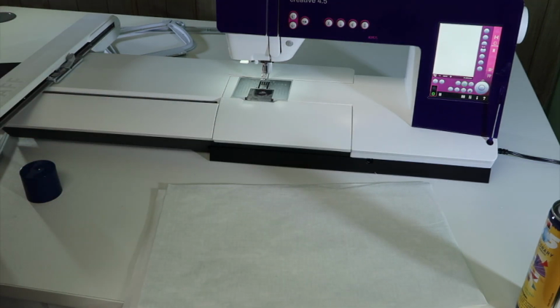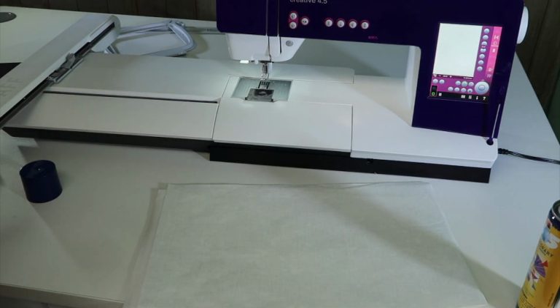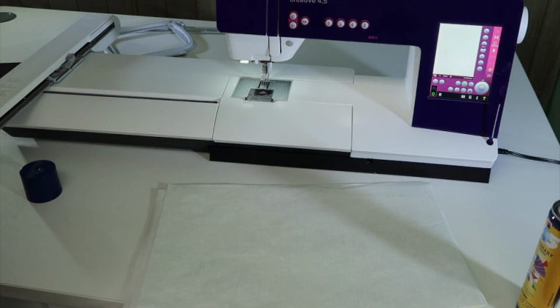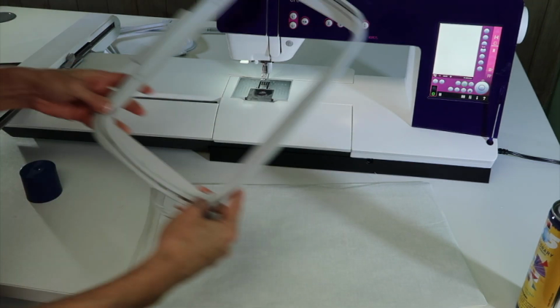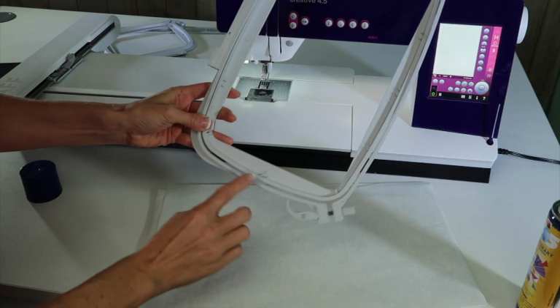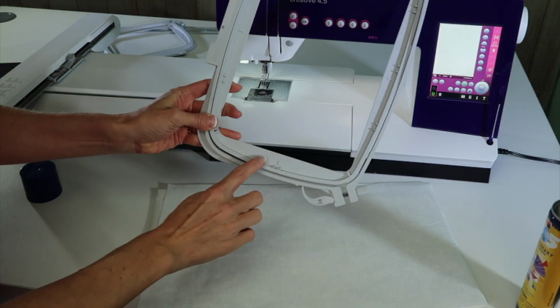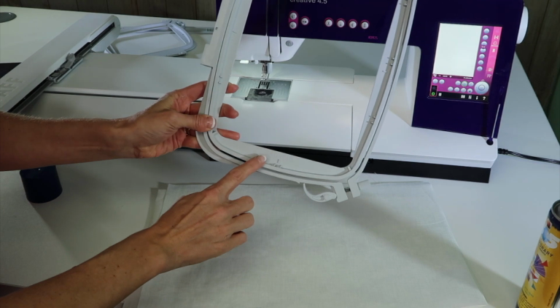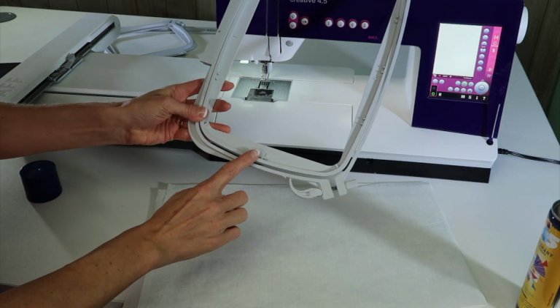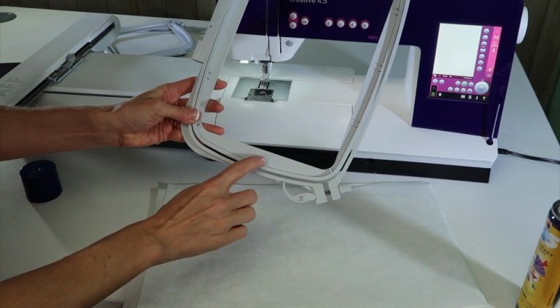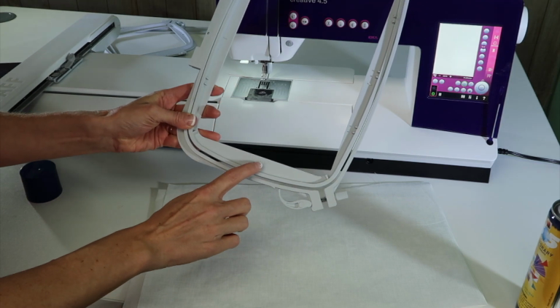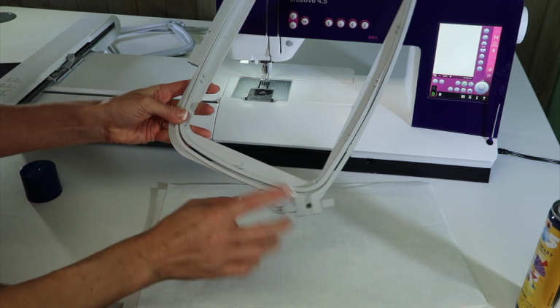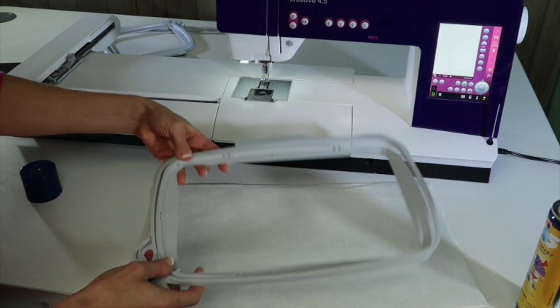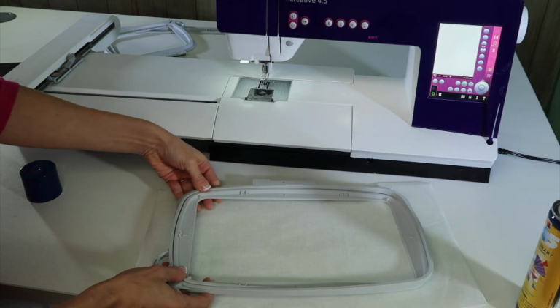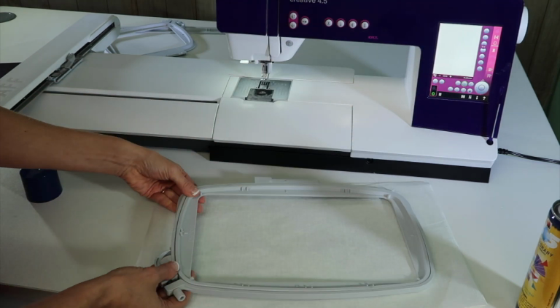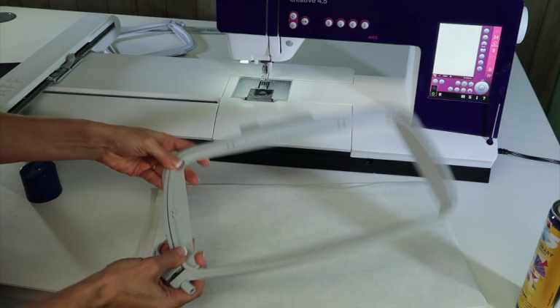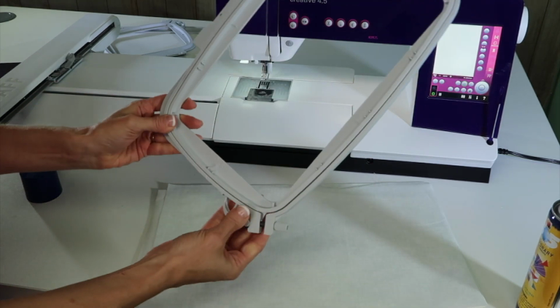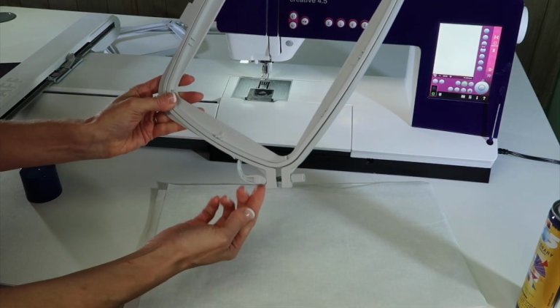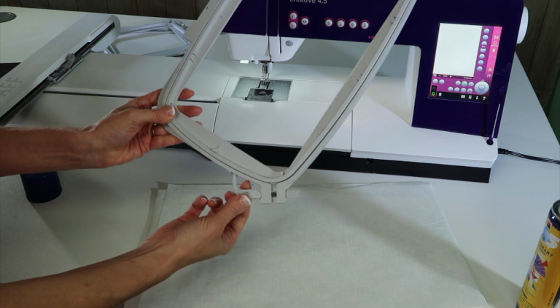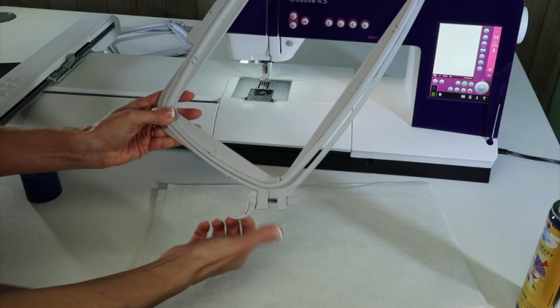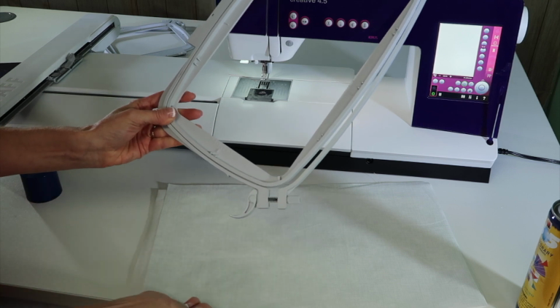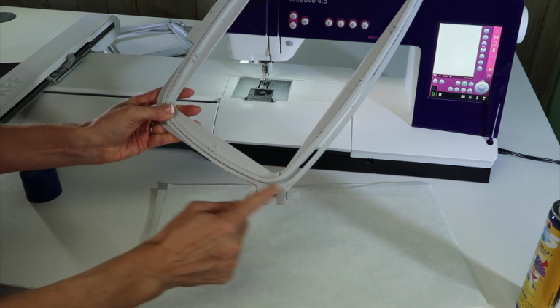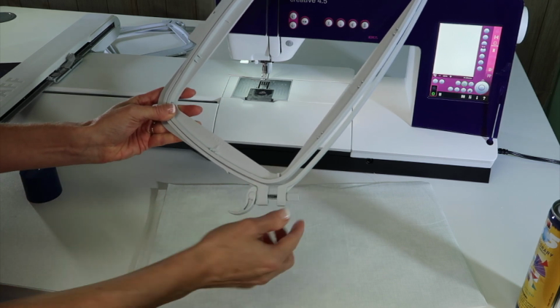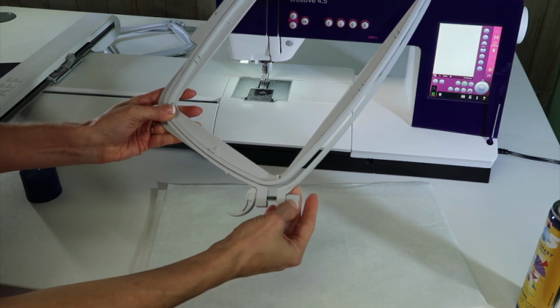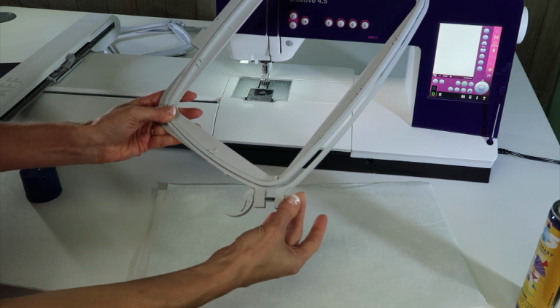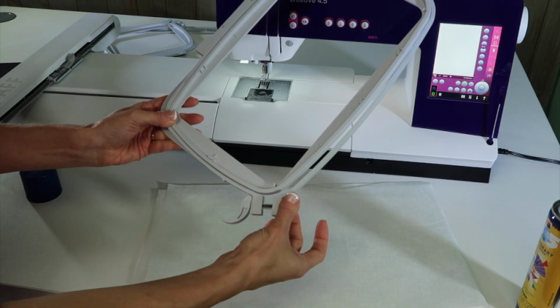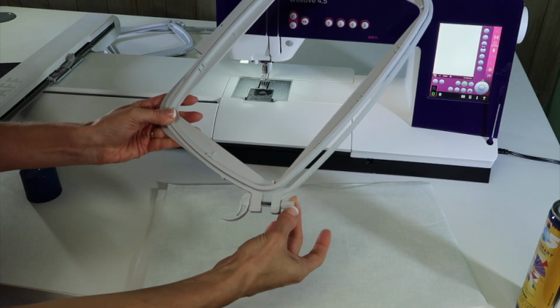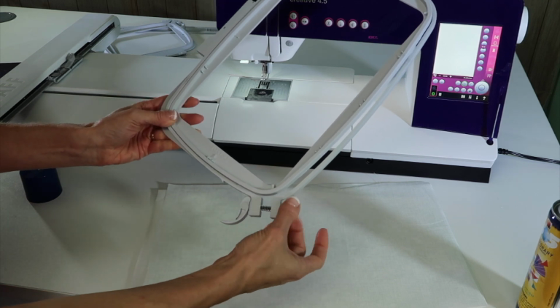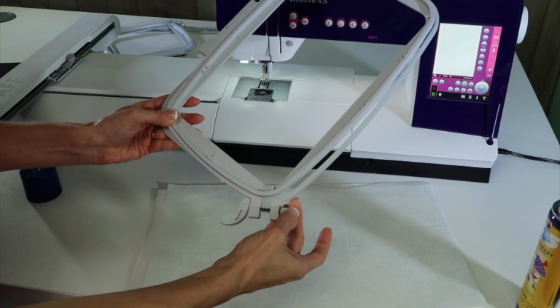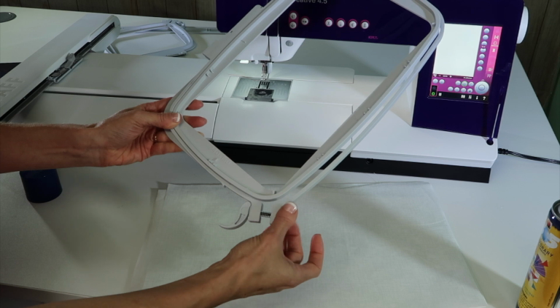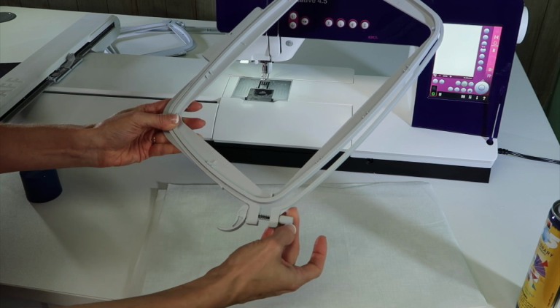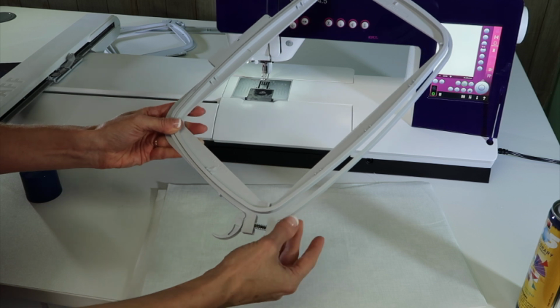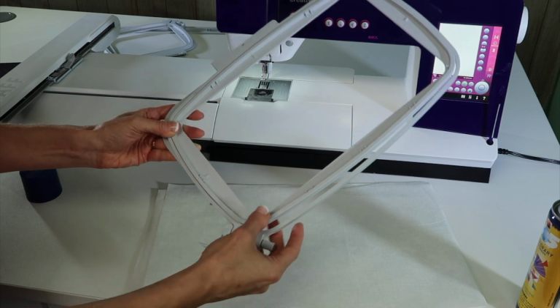The hoop I'm using is the 240 by 150 size — this came with your machine. The first thing to do is go ahead and unclip the little quick release and then open this up so there's a little bit of extra room in here.